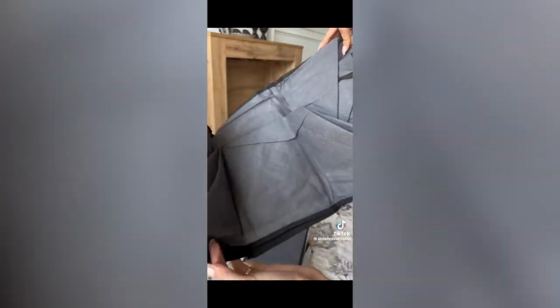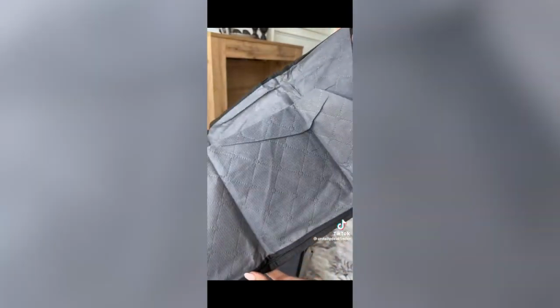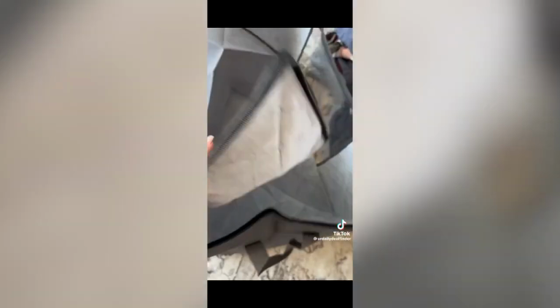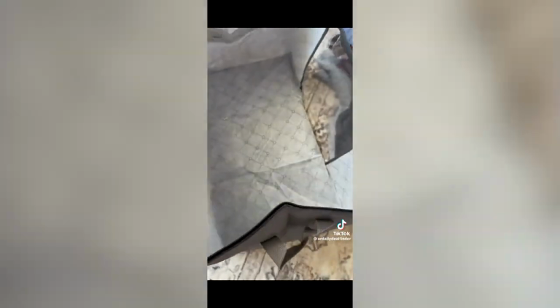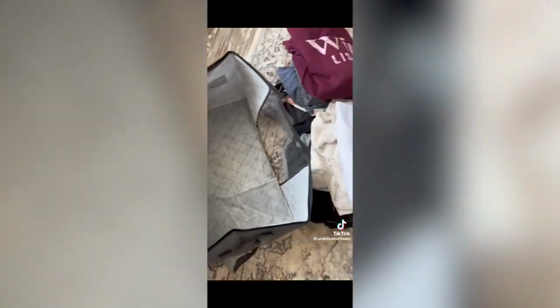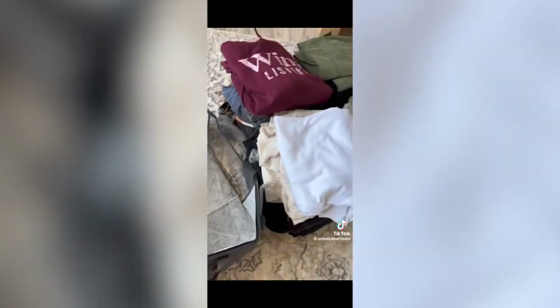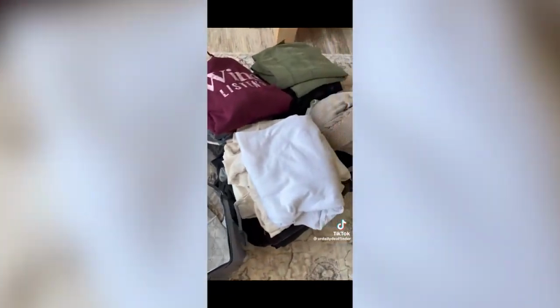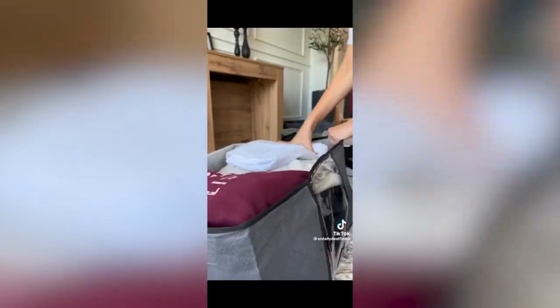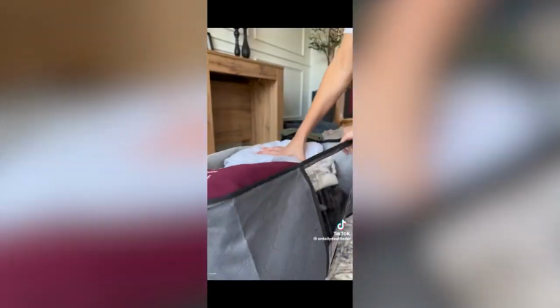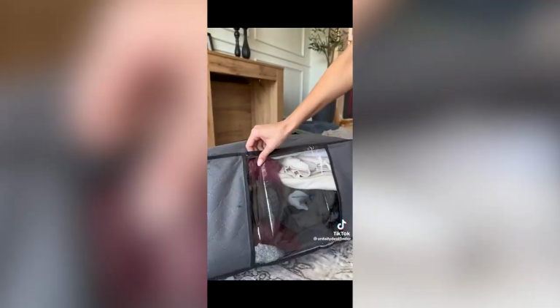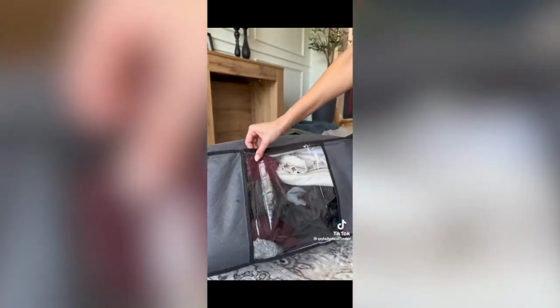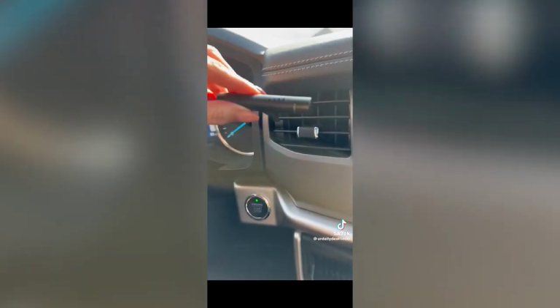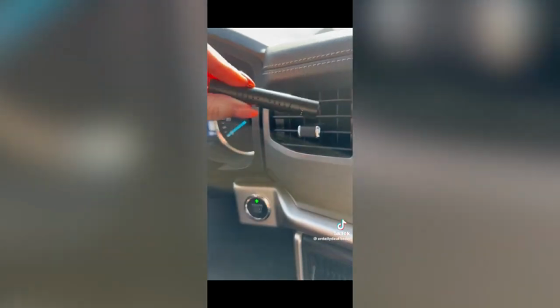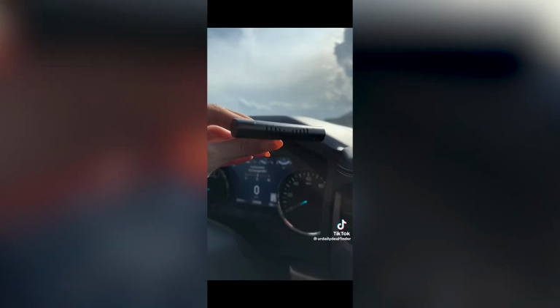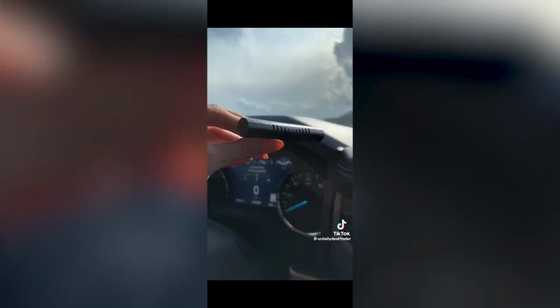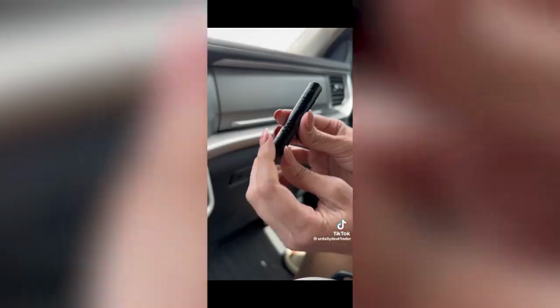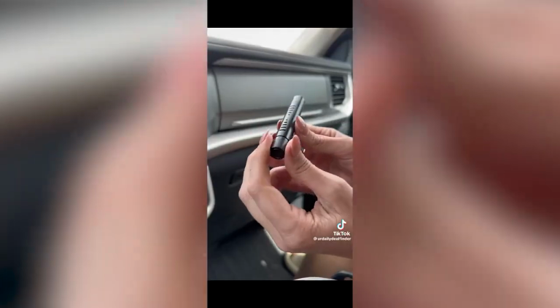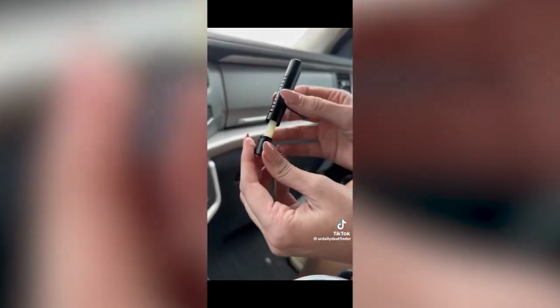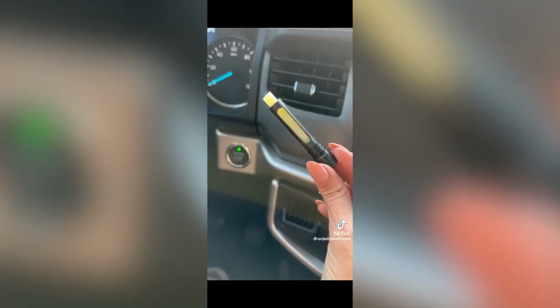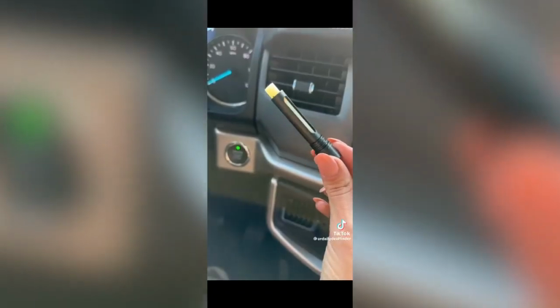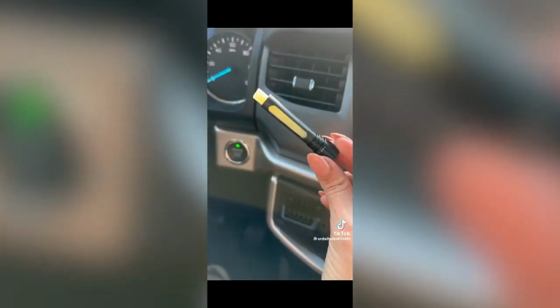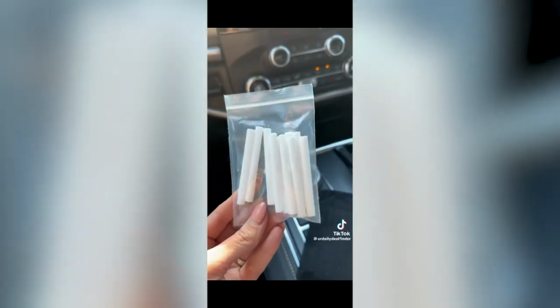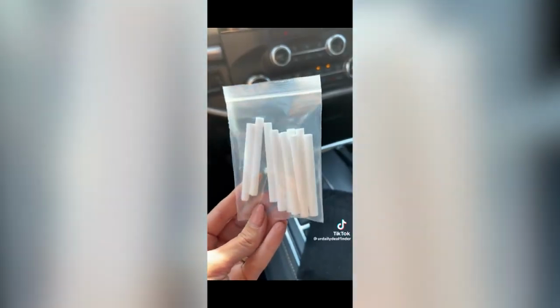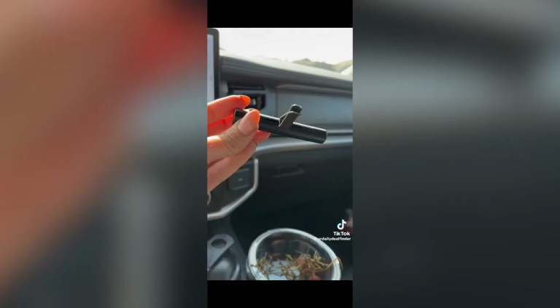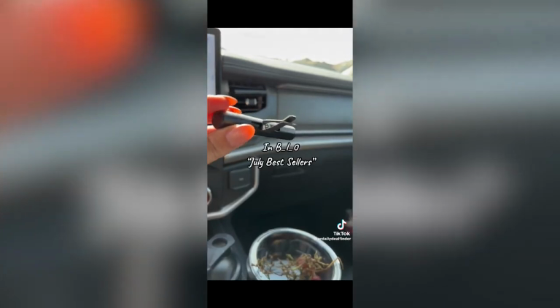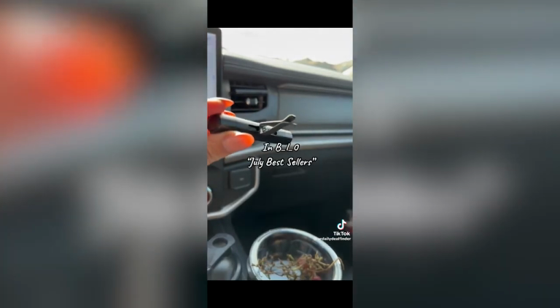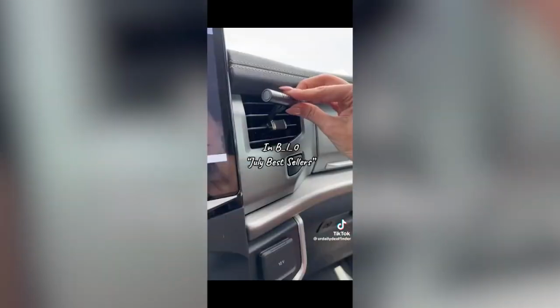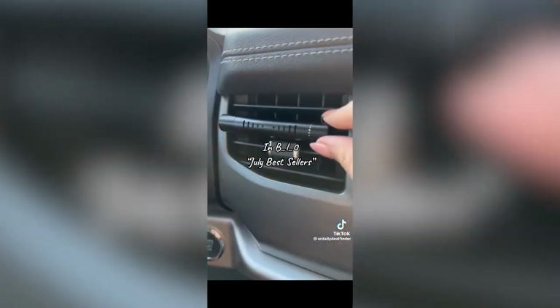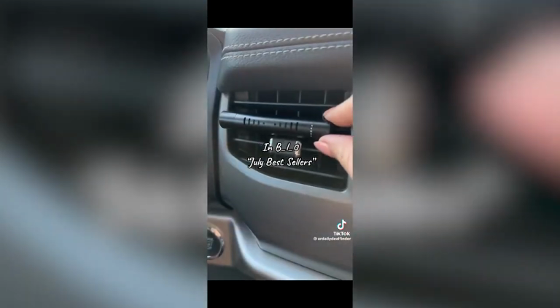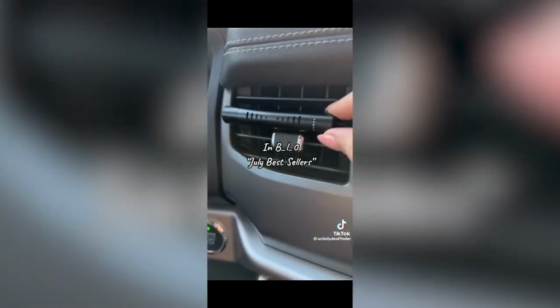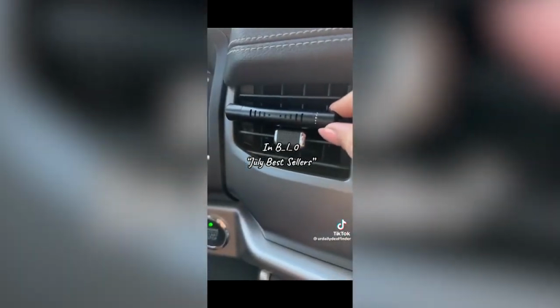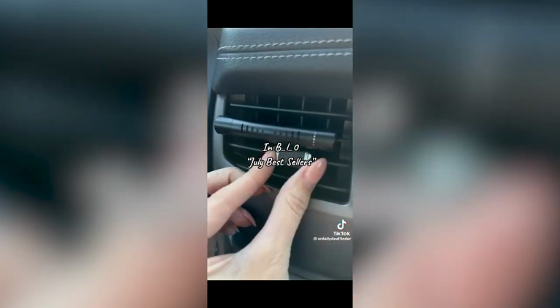These large storage totes come in a set of six and make moving and organizing so much easier — they have a window and heavy-duty handles for easy carrying. The car vent diffuser comes in a two-pack, fill it with any scent you want, comes with 12 refillable sticks, and the silicone wrap clip avoids scratching and holds snug to your vent. All of these are linked under July bestsellers.